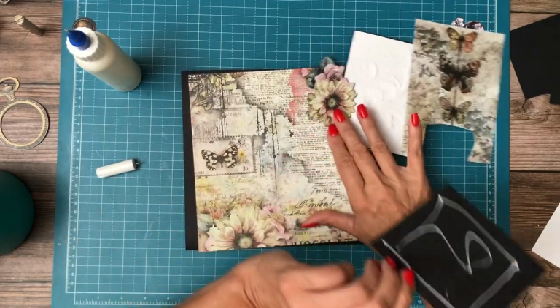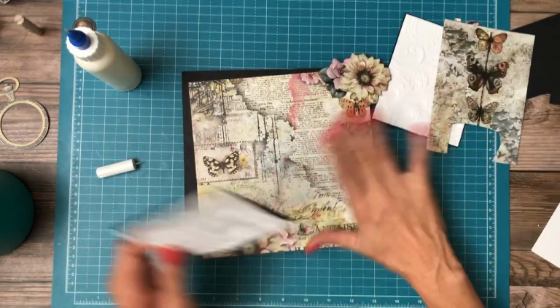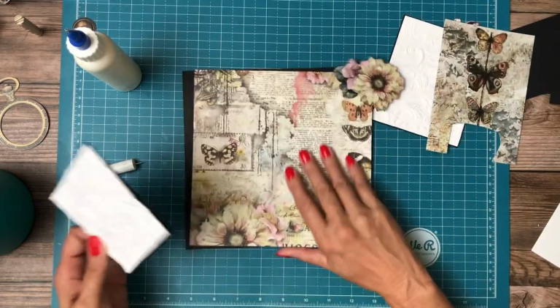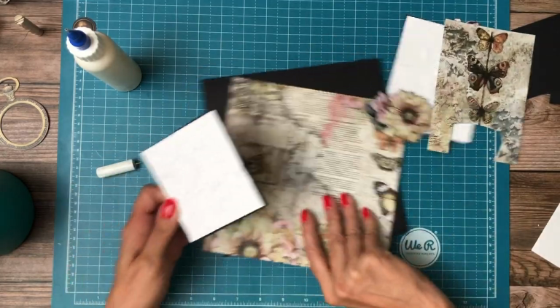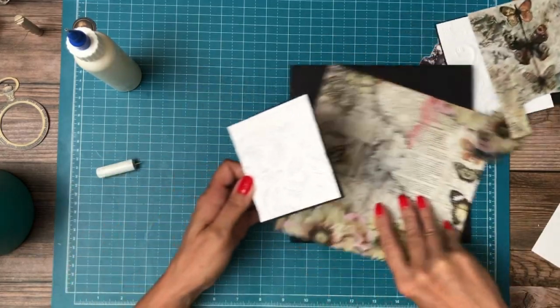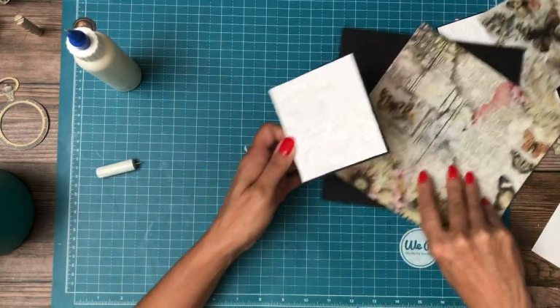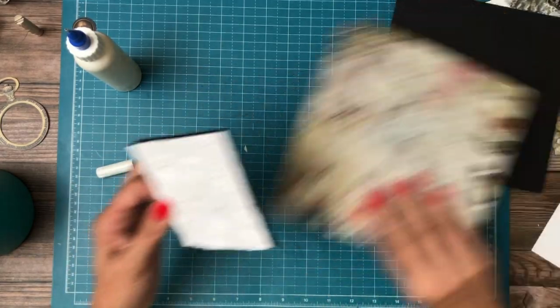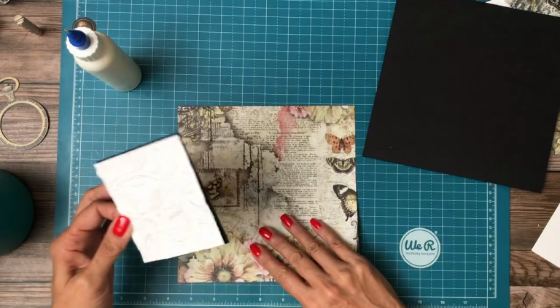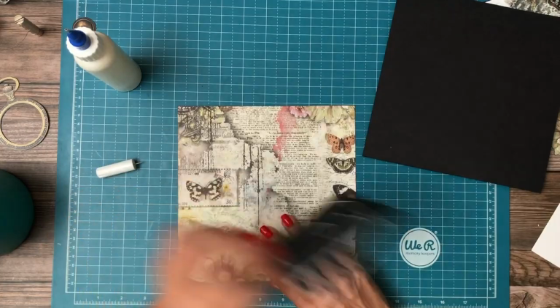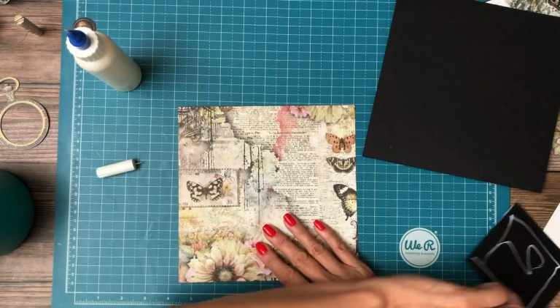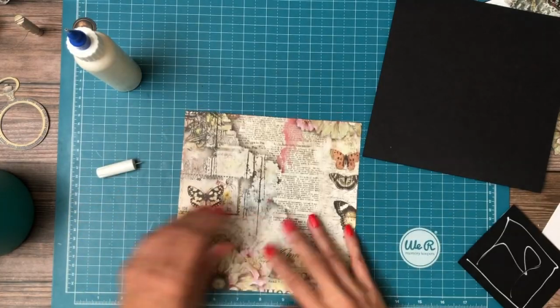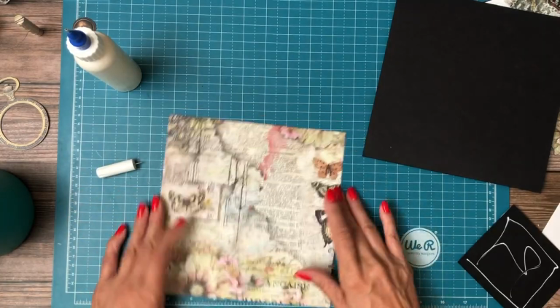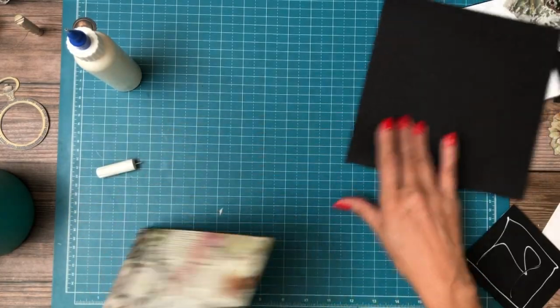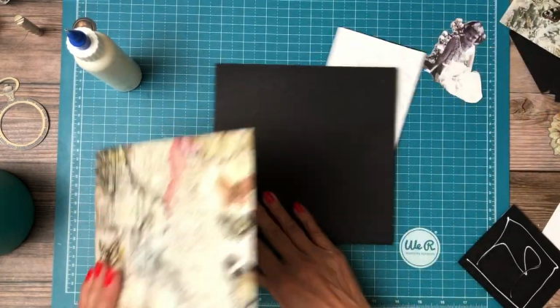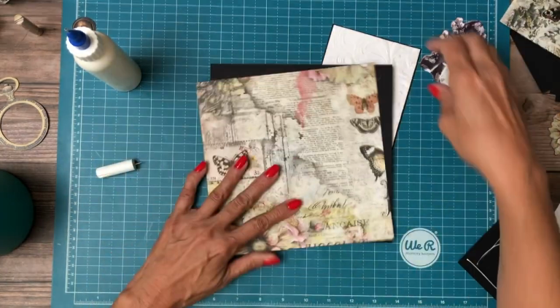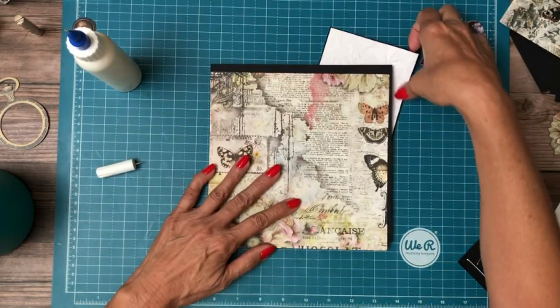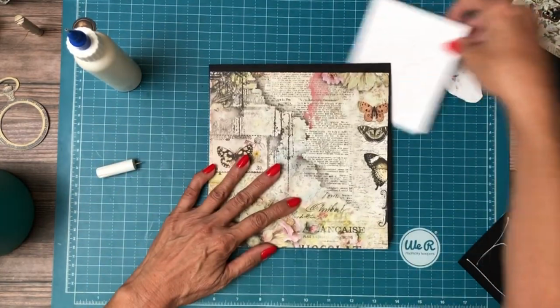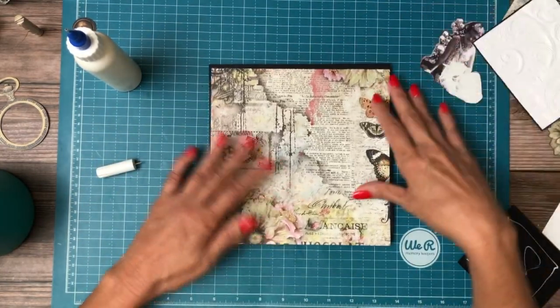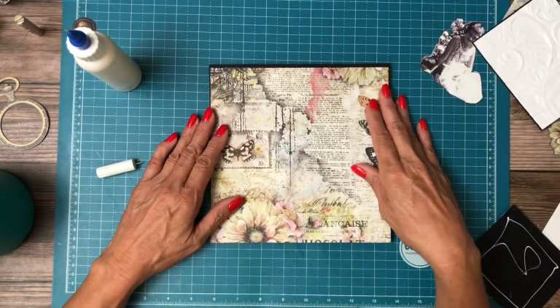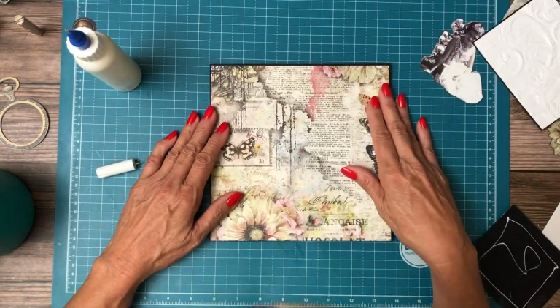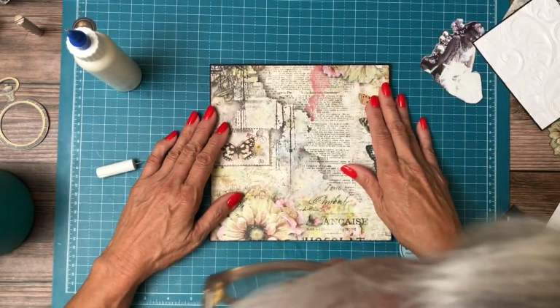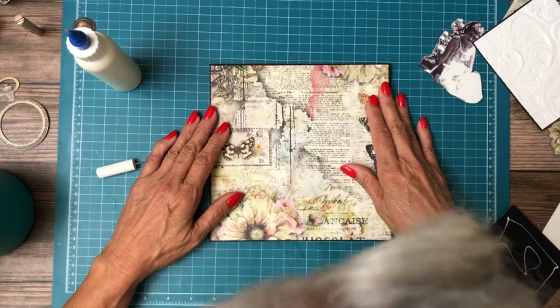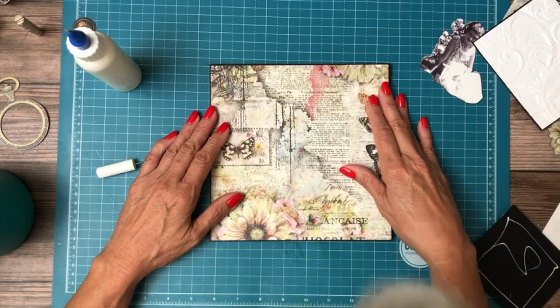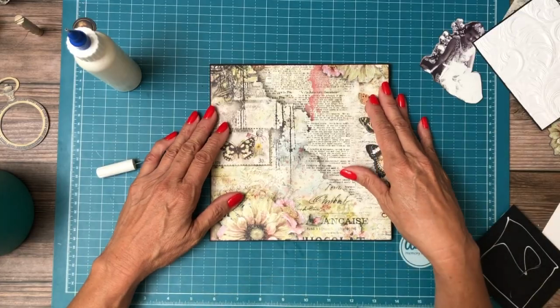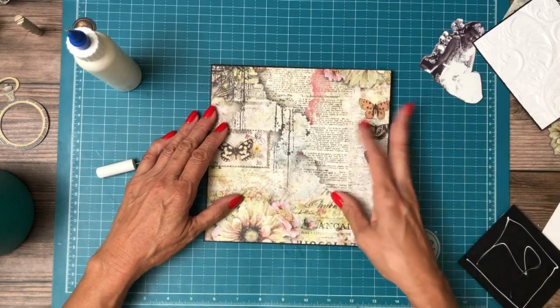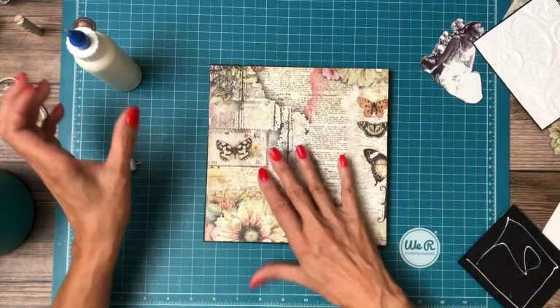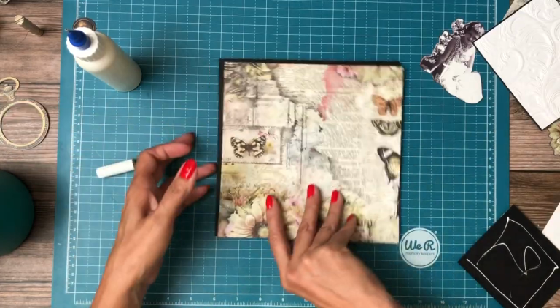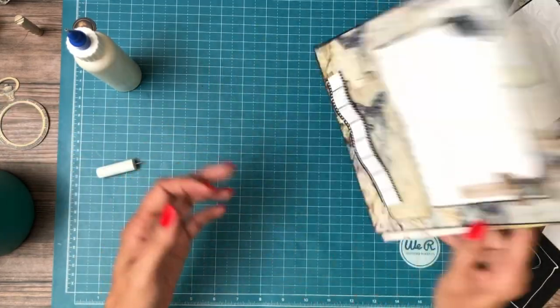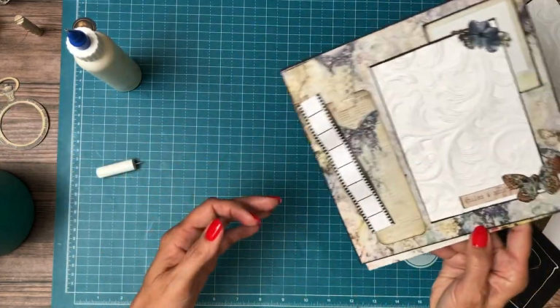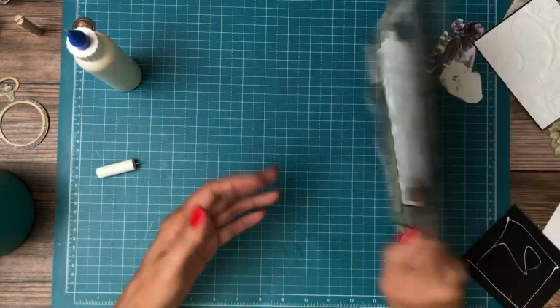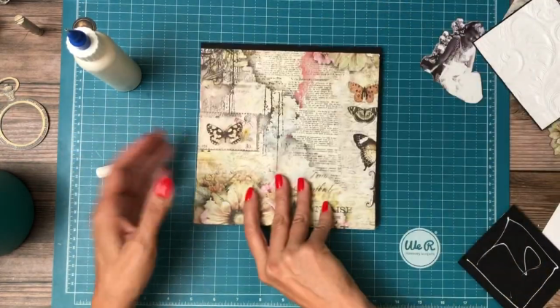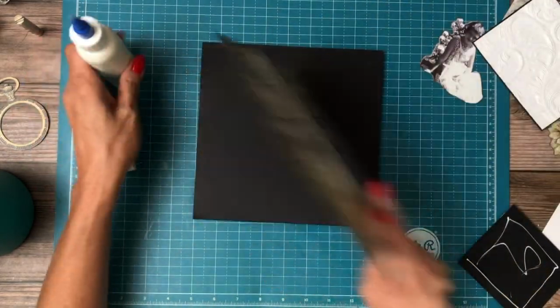I just realized I hadn't glued down the page. So let's start by doing that. Let's make sure it's the right size — and it is. And that we're at the right orientation — and we are.